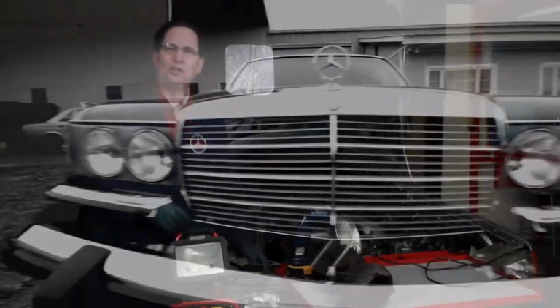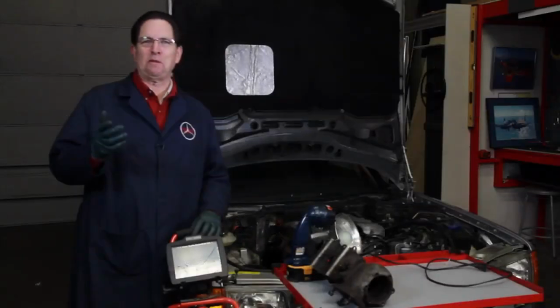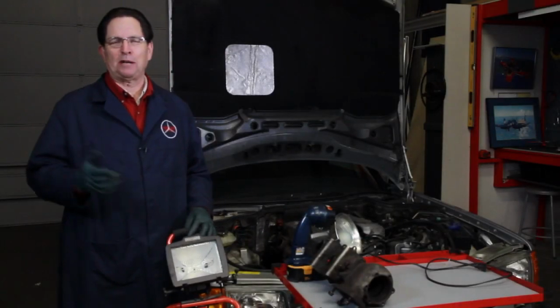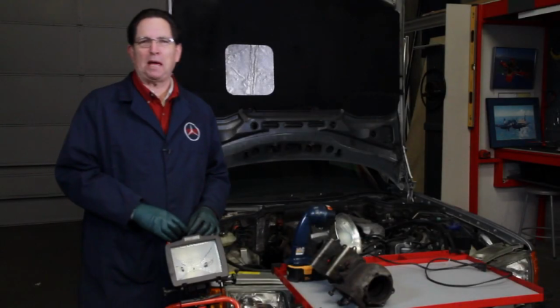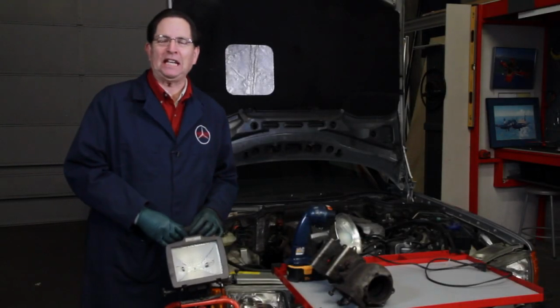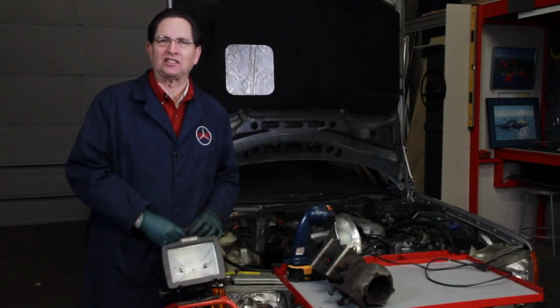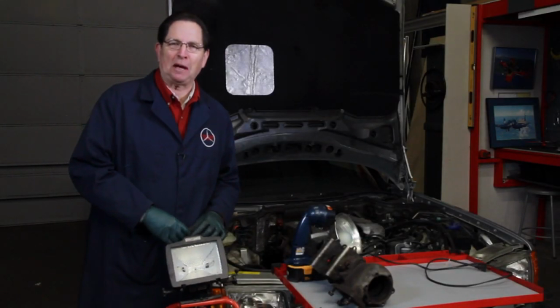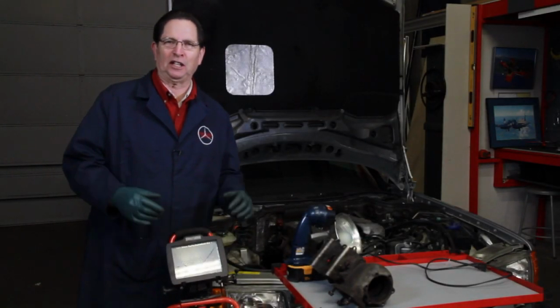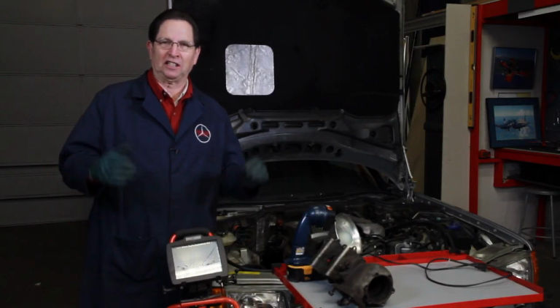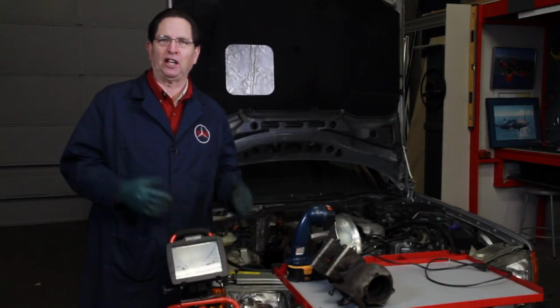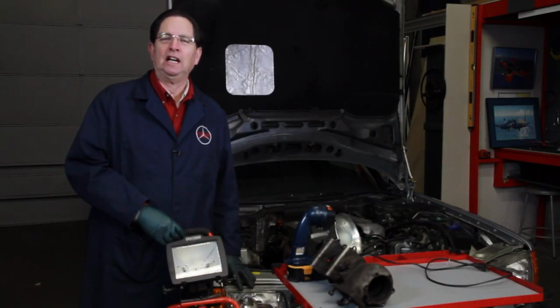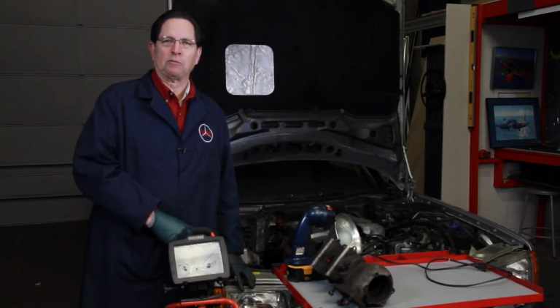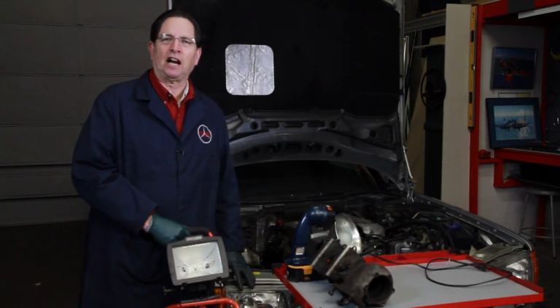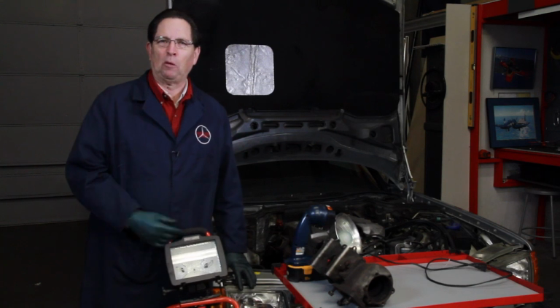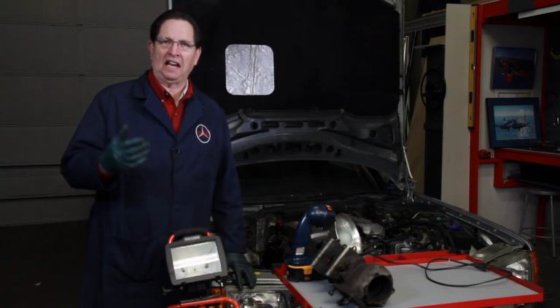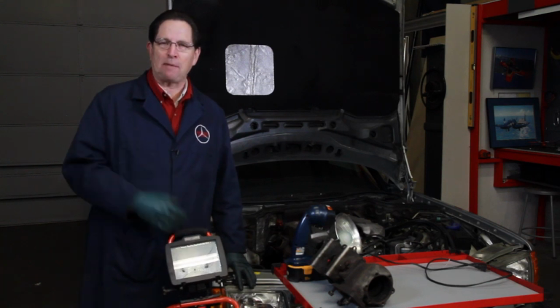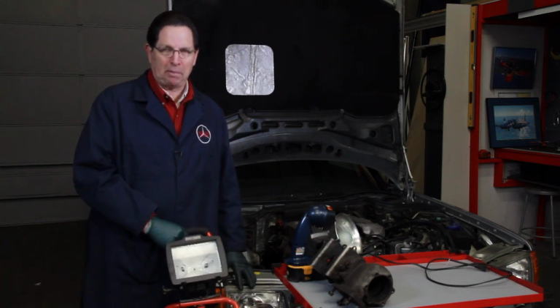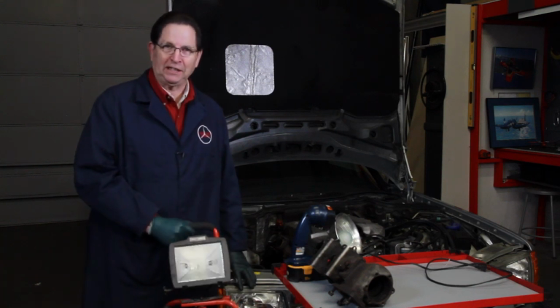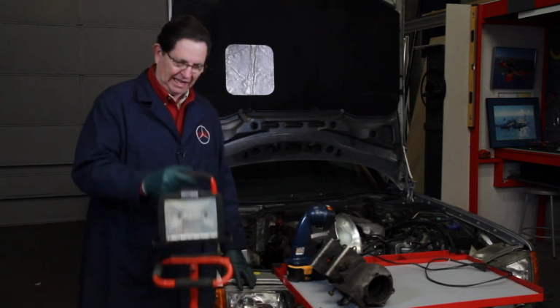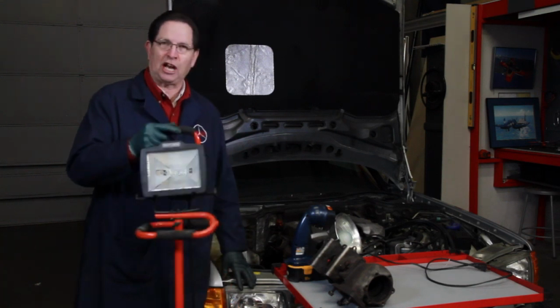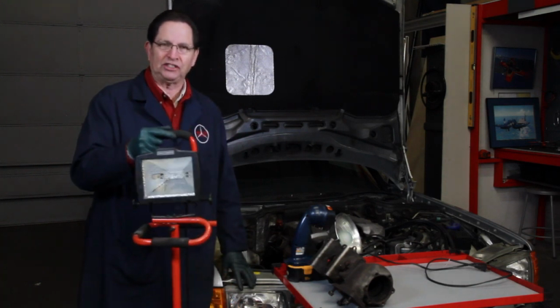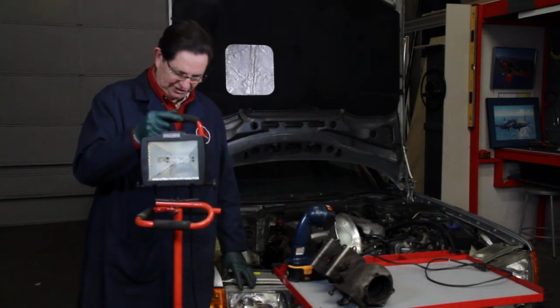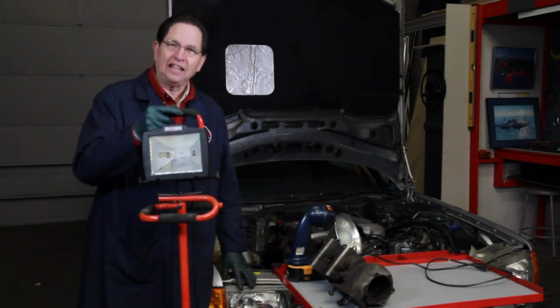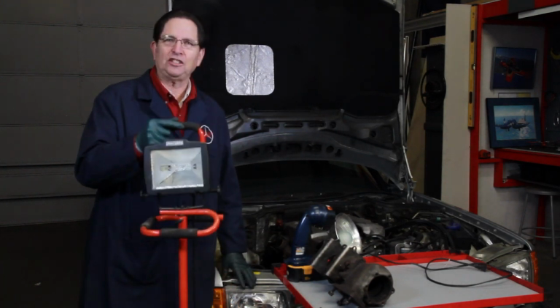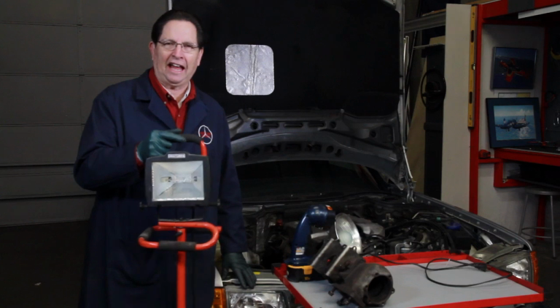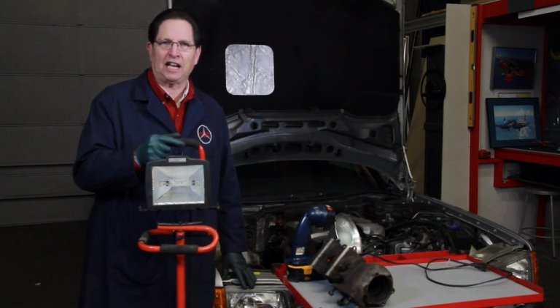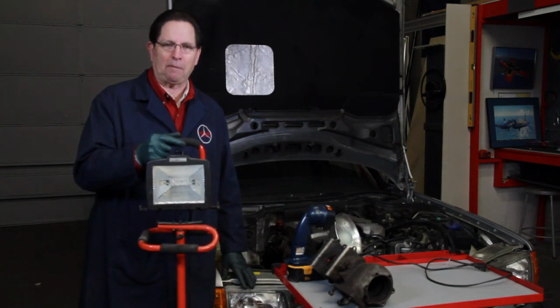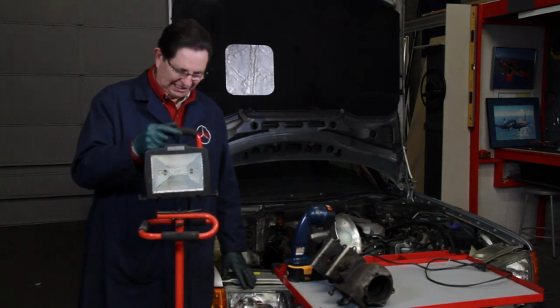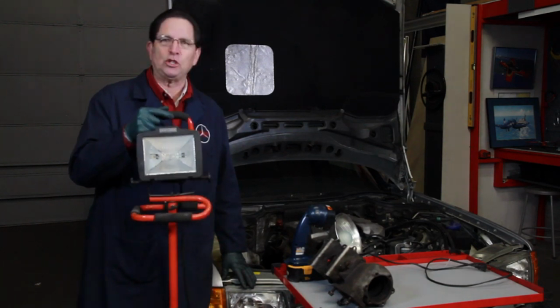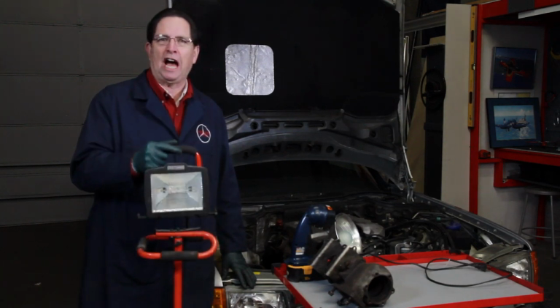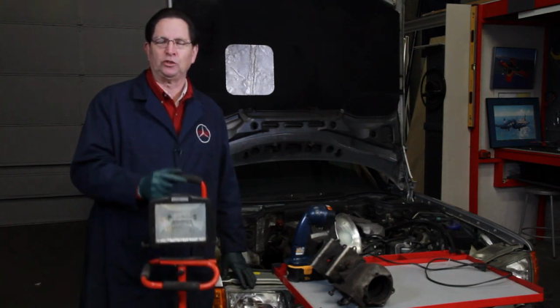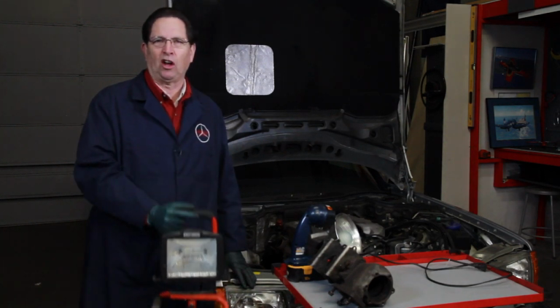You've heard me talk about pet peeves in some of my other videos. Well in this video I'm going to talk about one of my top pet peeves and that's shop lights. These old halogen type shop lights I do not use any longer.